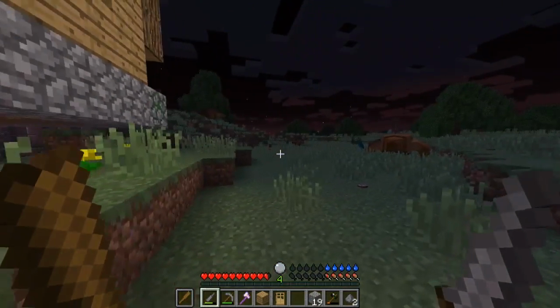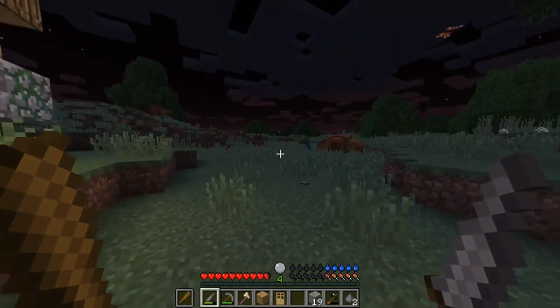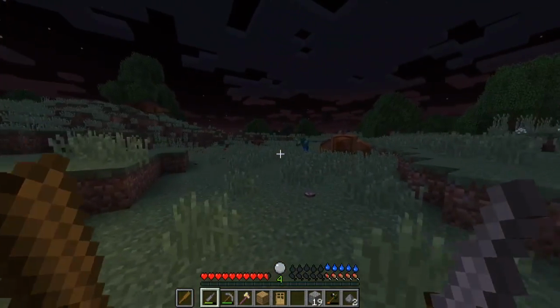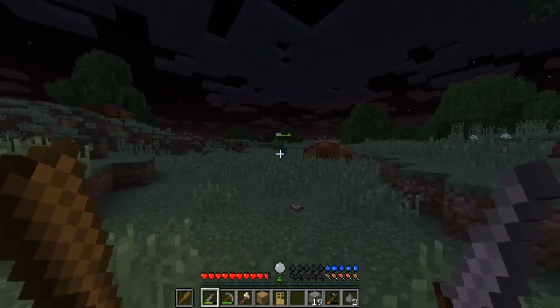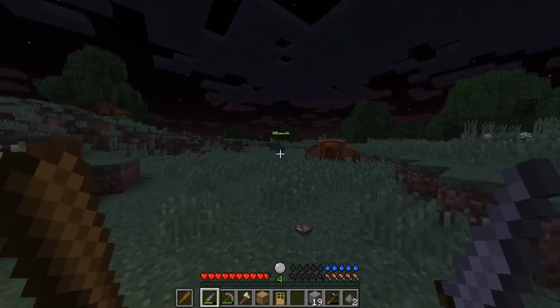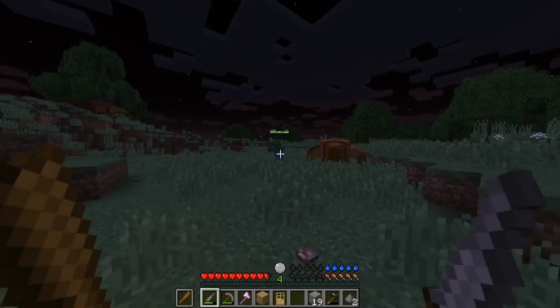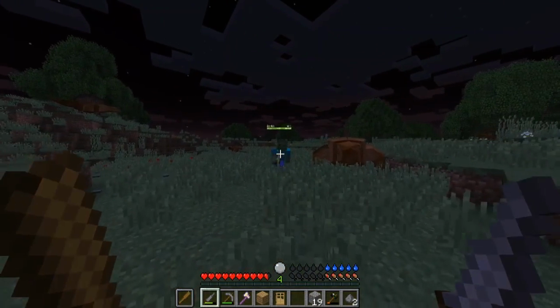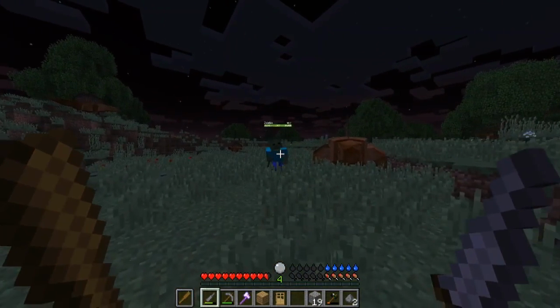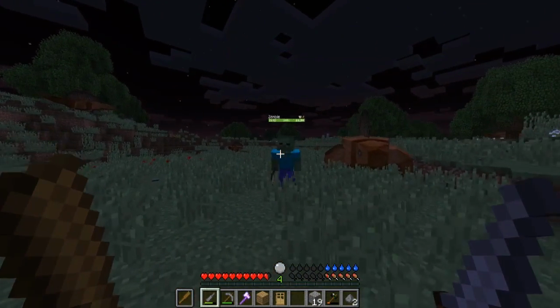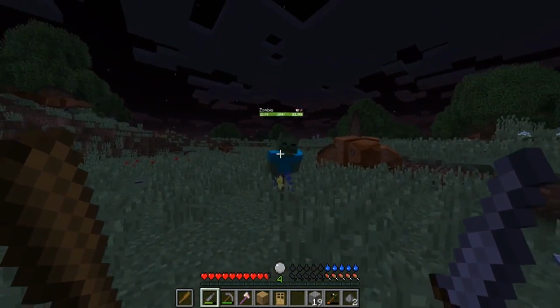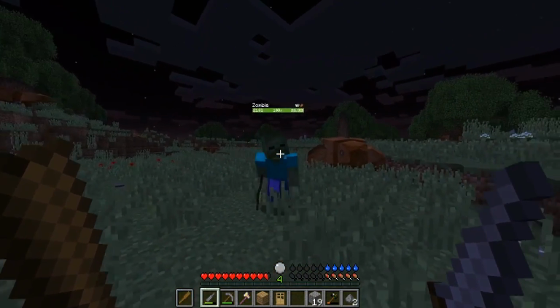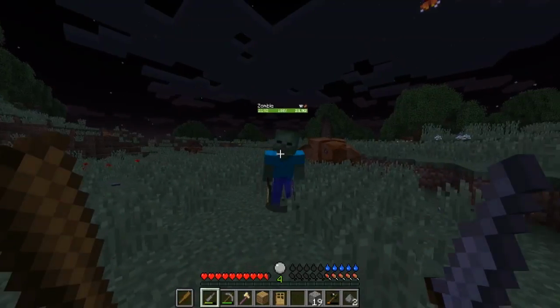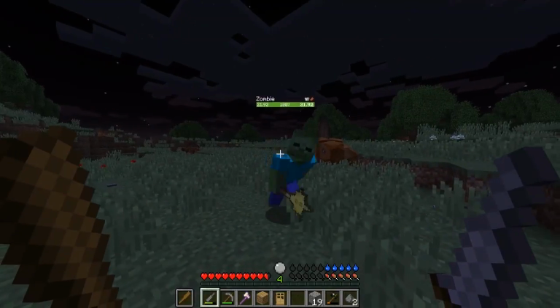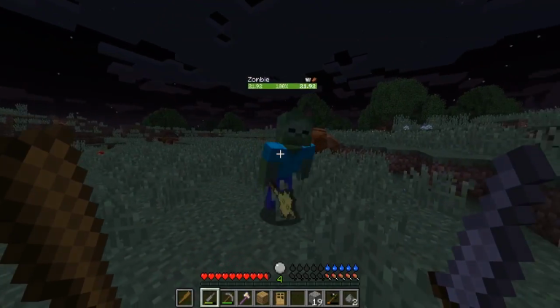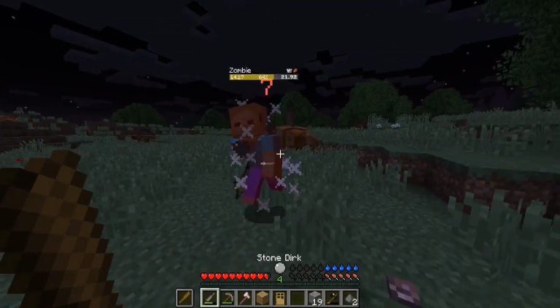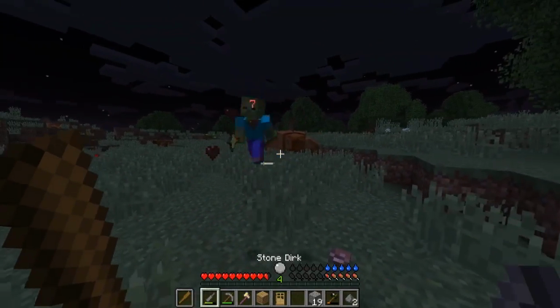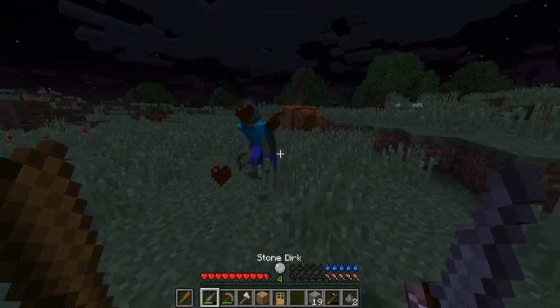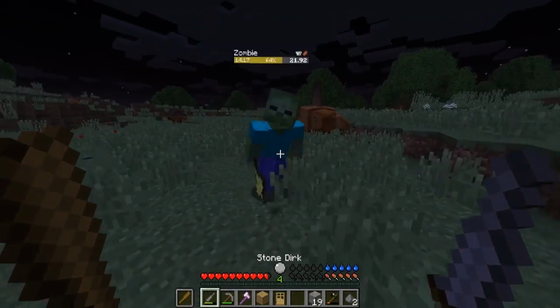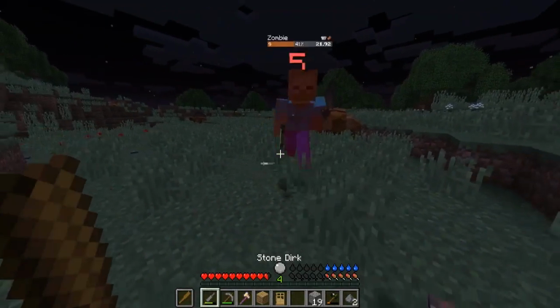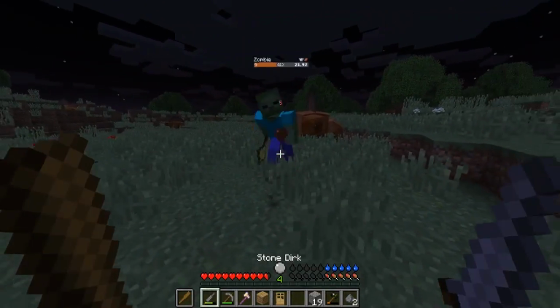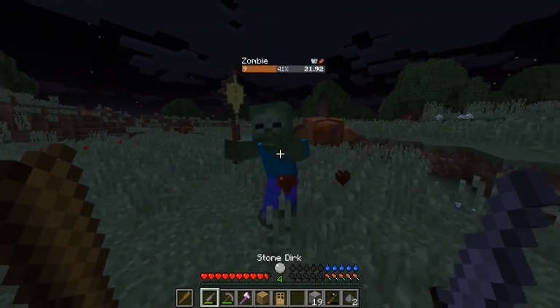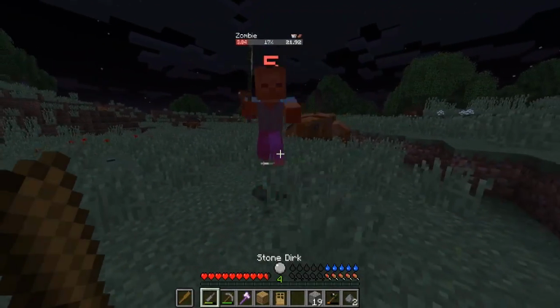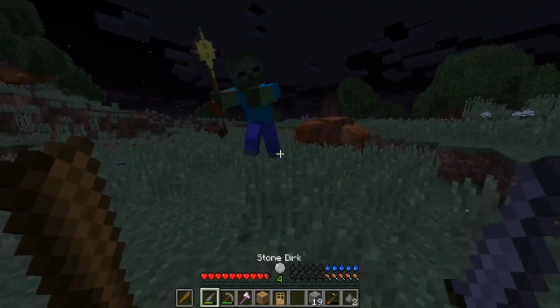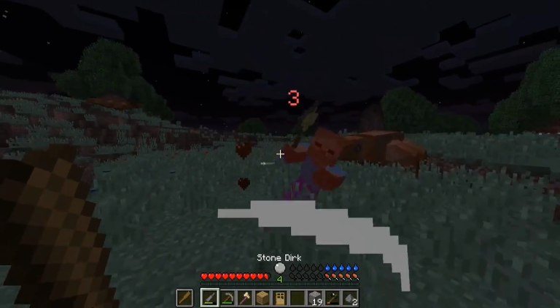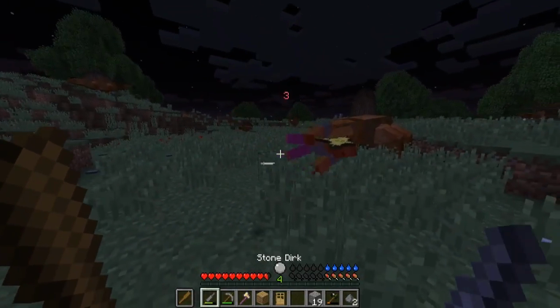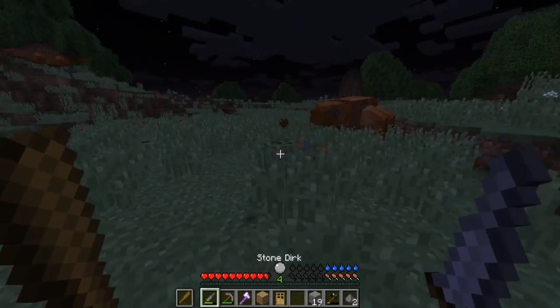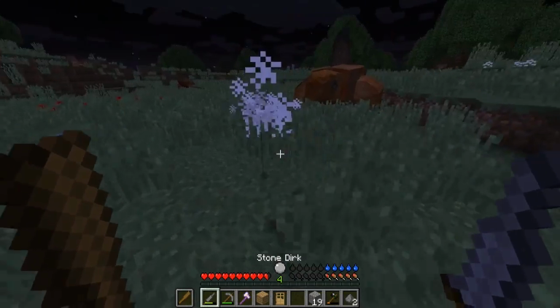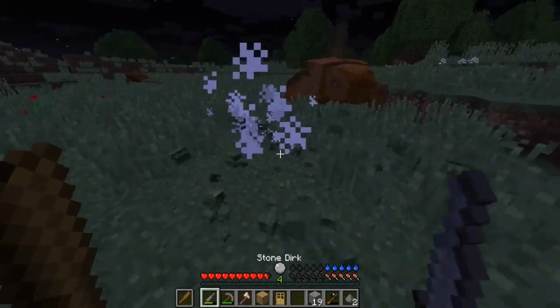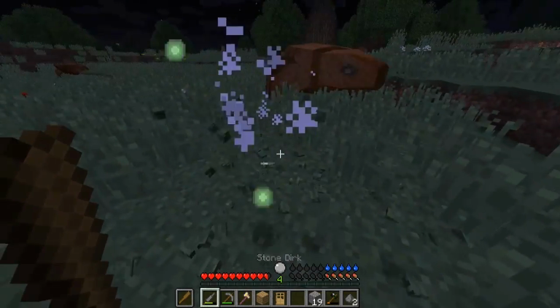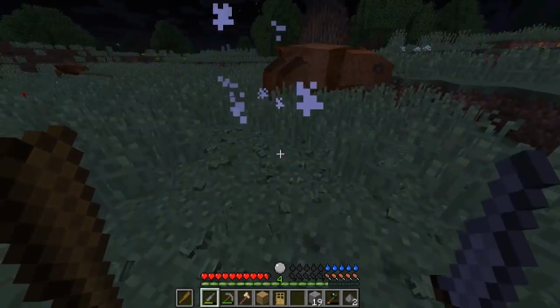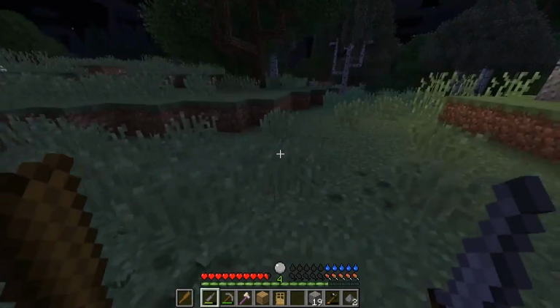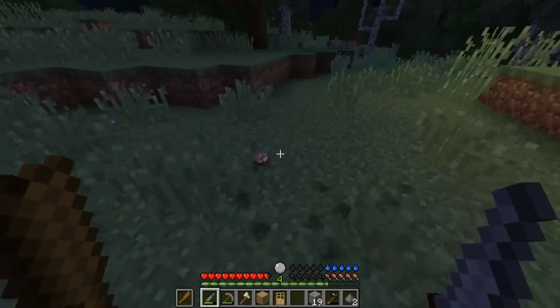Hey, what's good zombie? Does he have a wand in his hand? No, he's got some sort of wand. Hopefully he drops it - or it could be a mace. No, he didn't drop it.